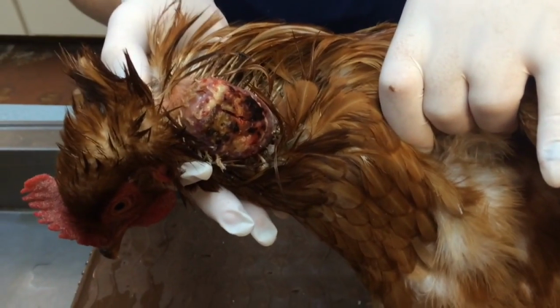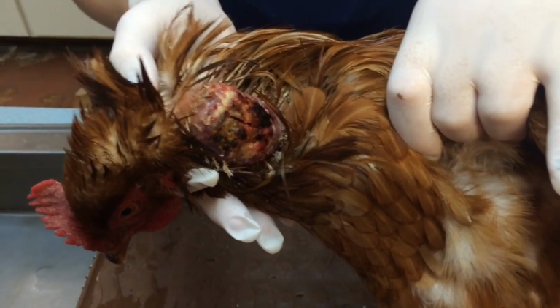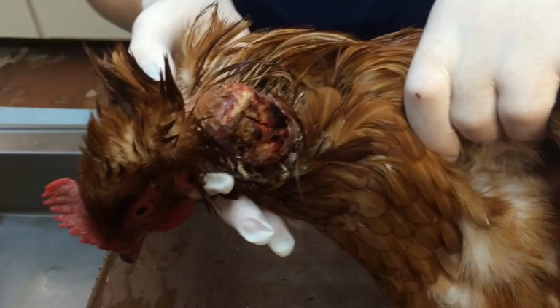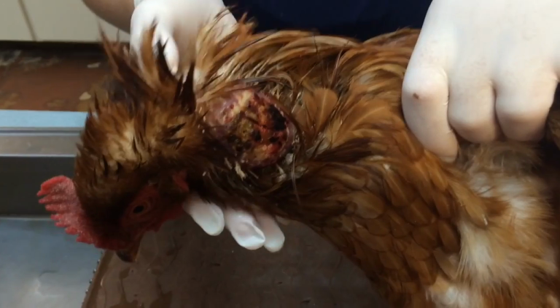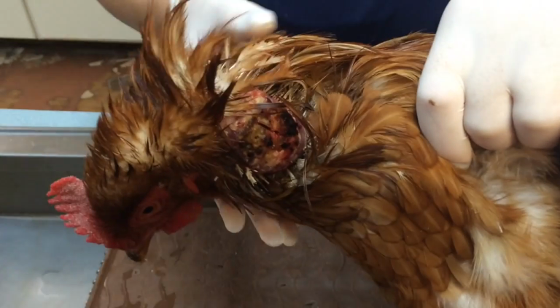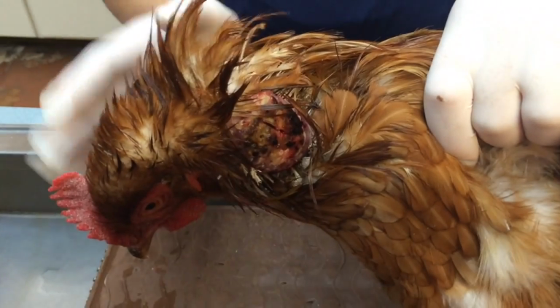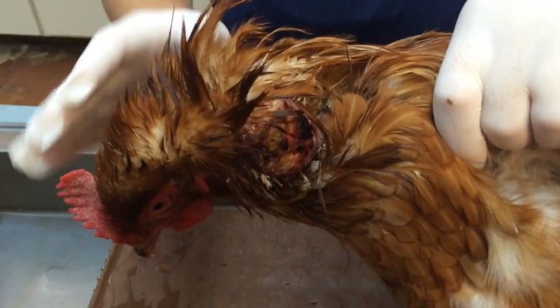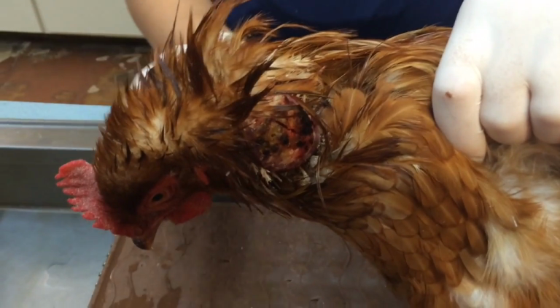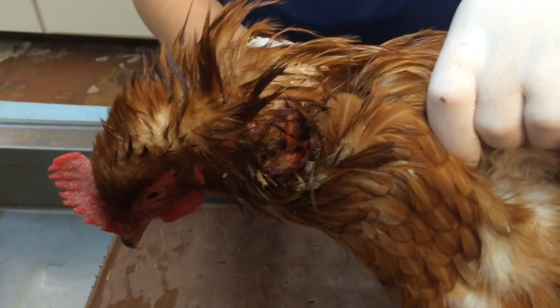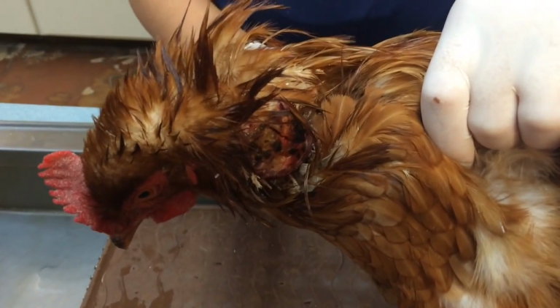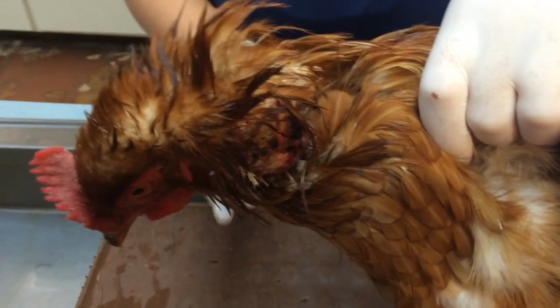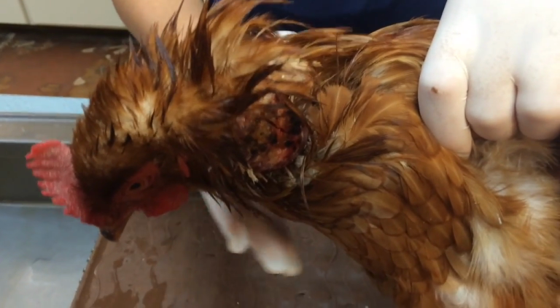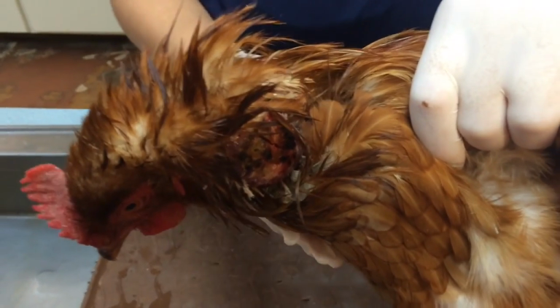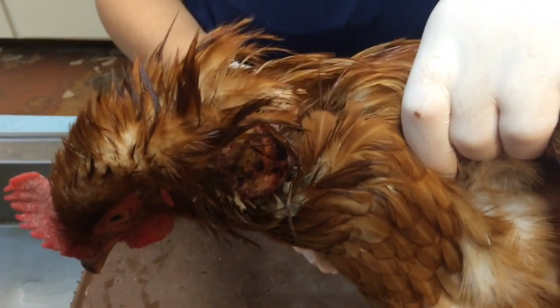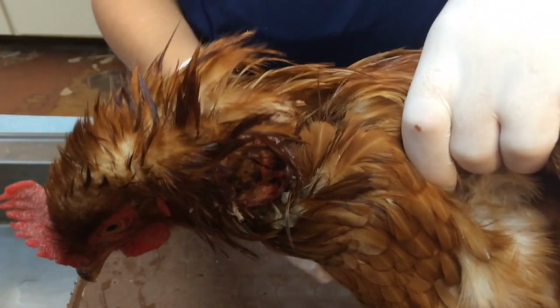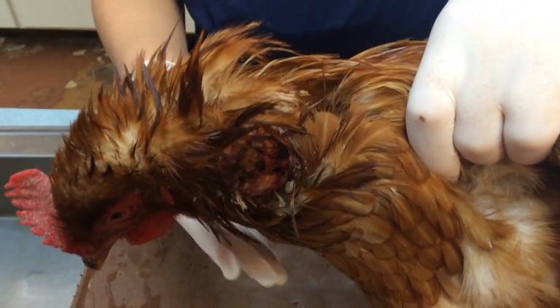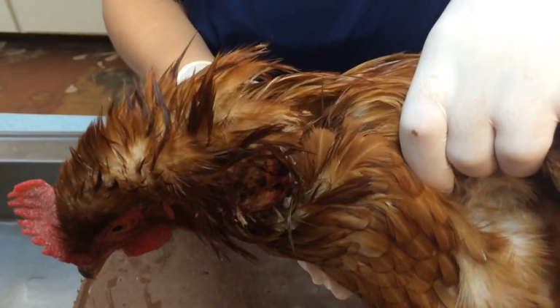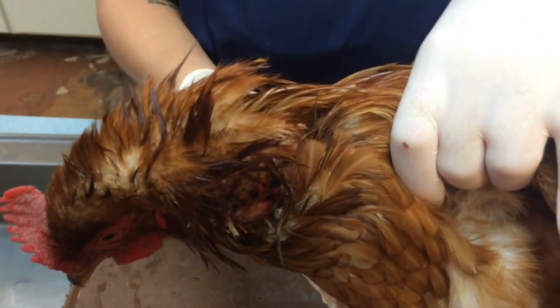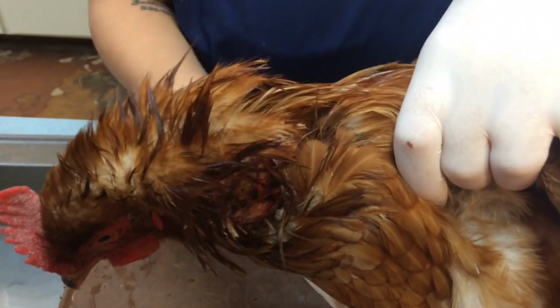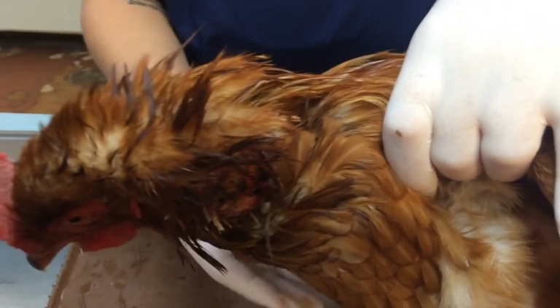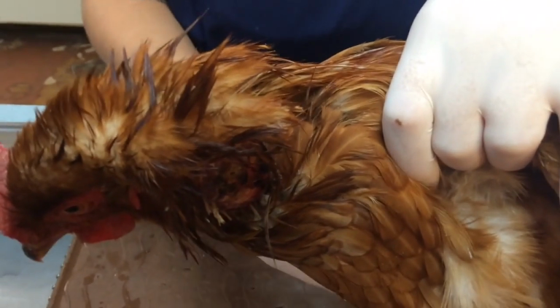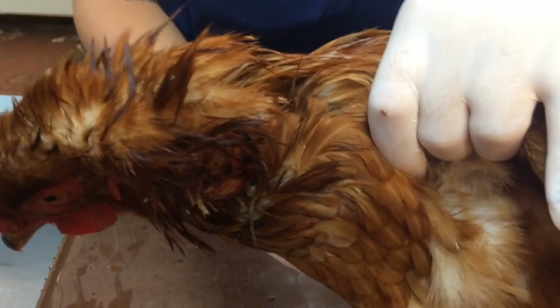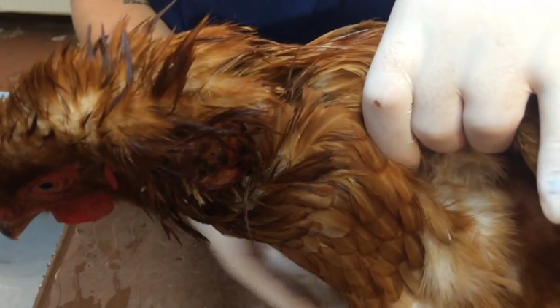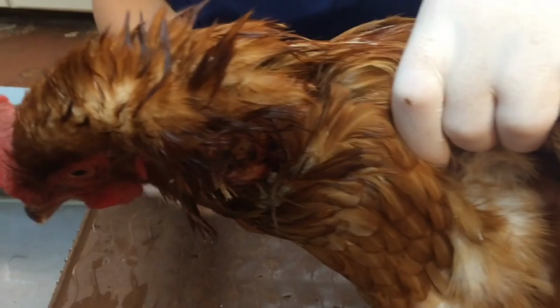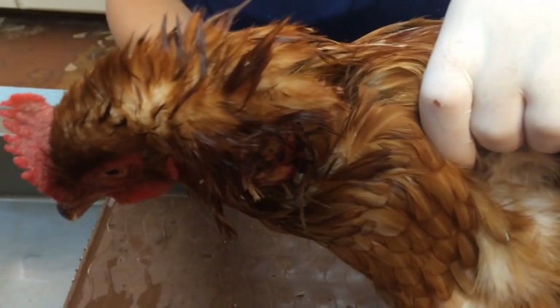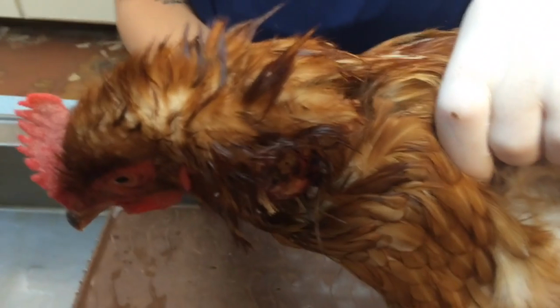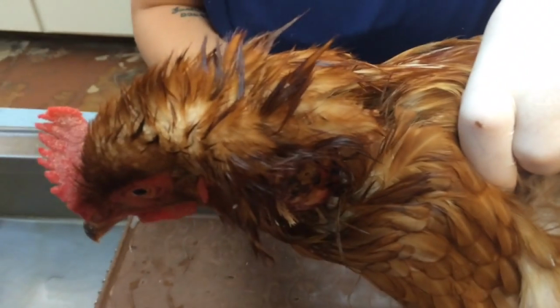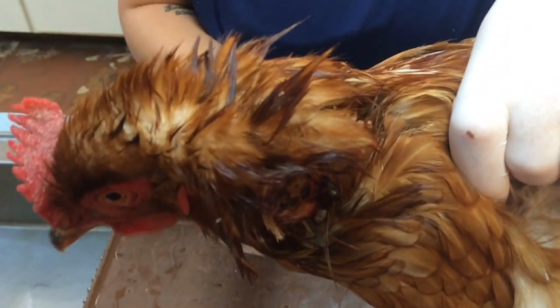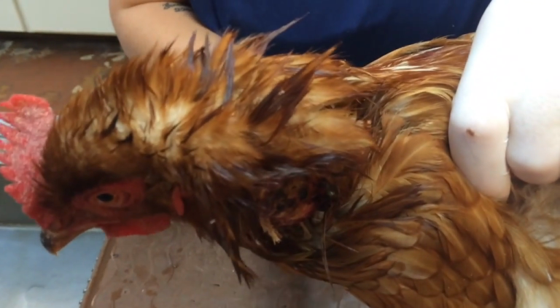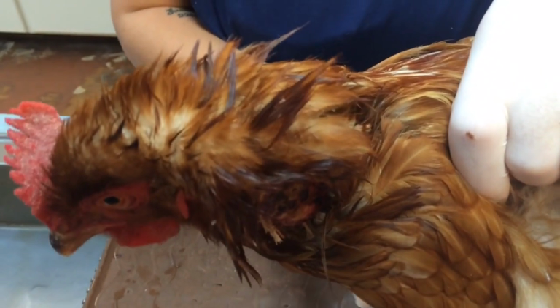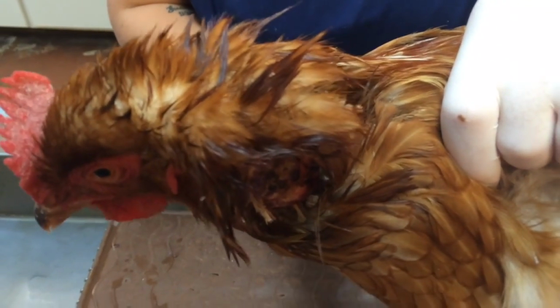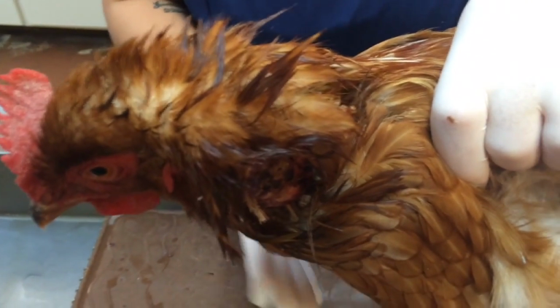We are trying out a lovely assistant today, hence the new hands on the bird, which gives me a chance to be a cameraman.